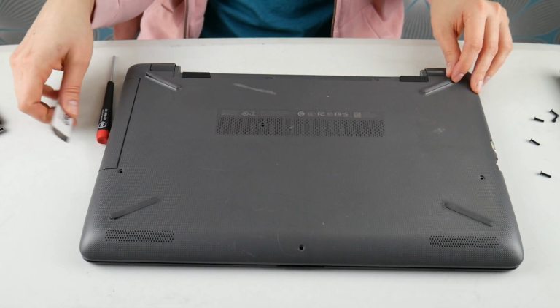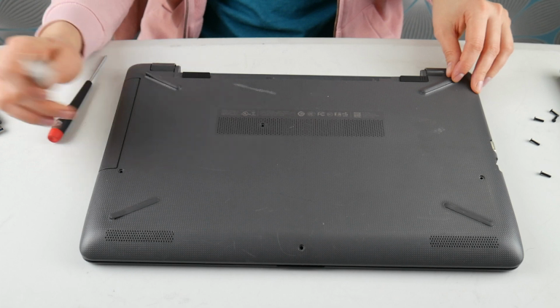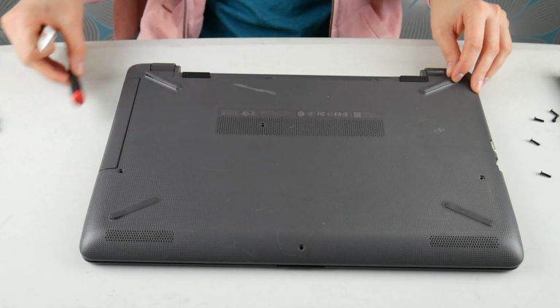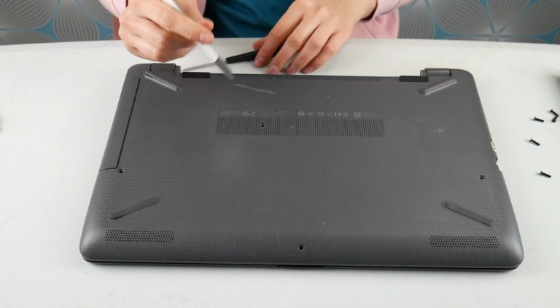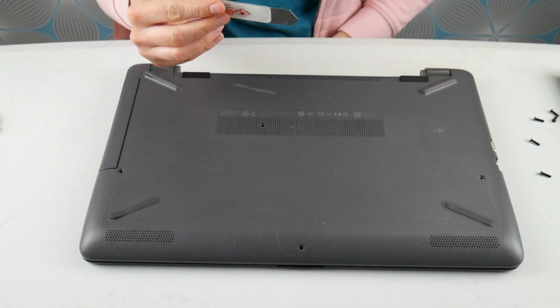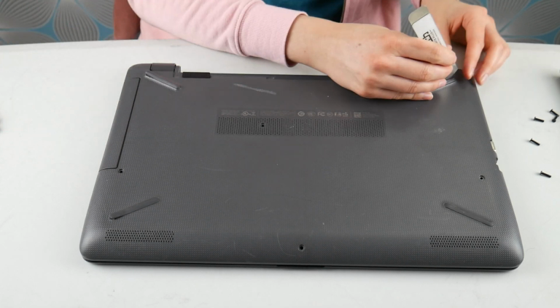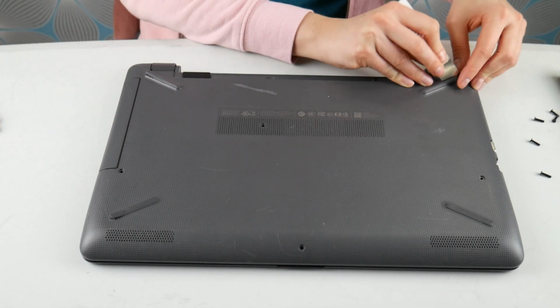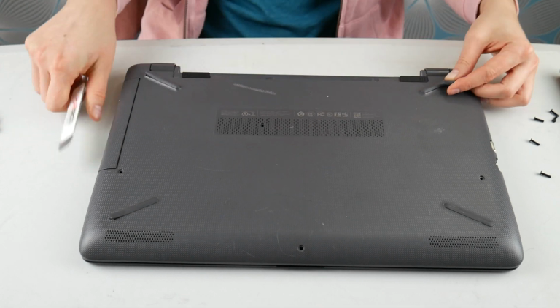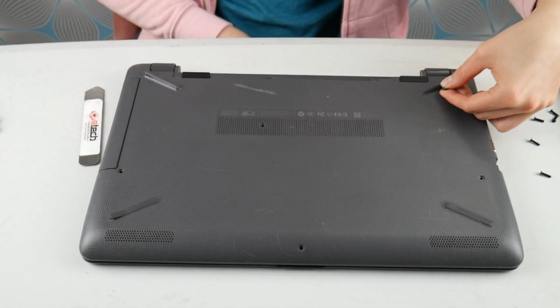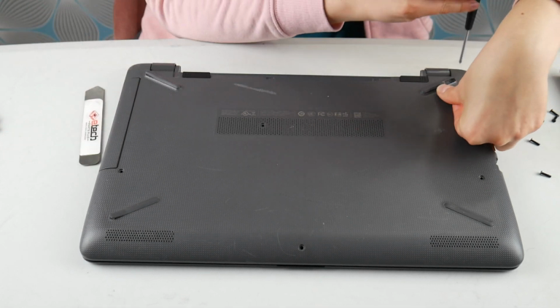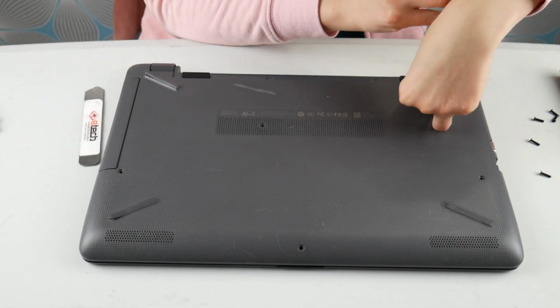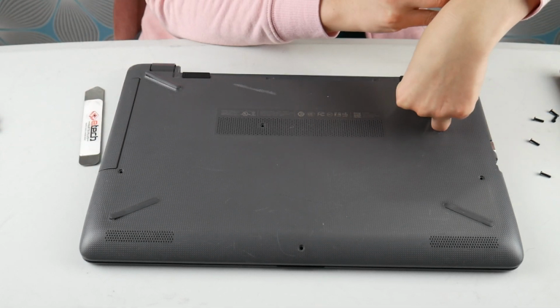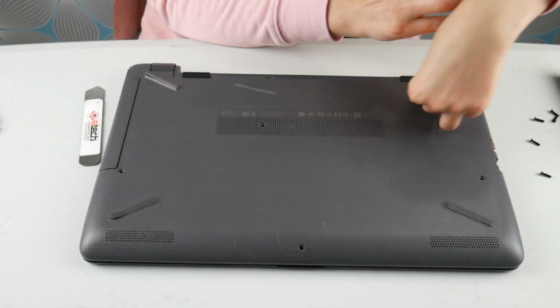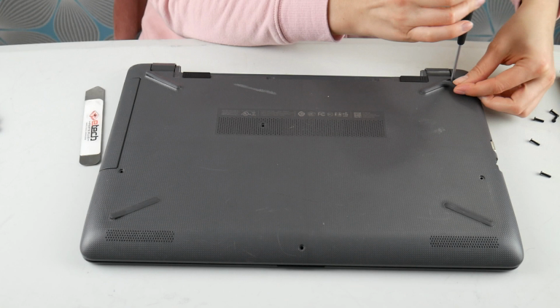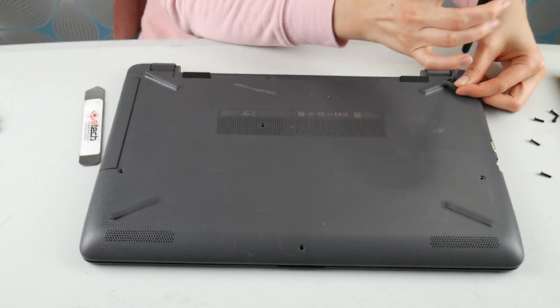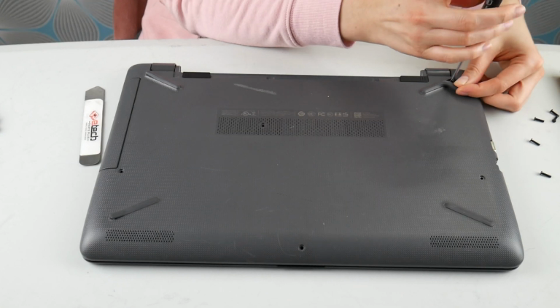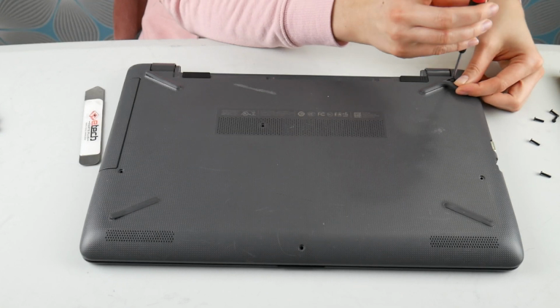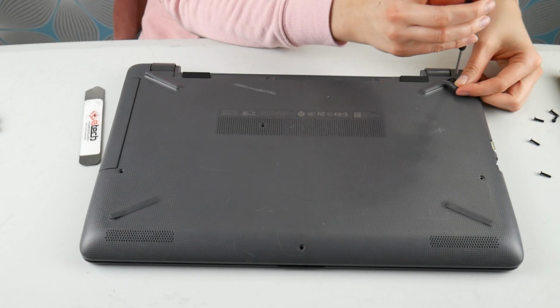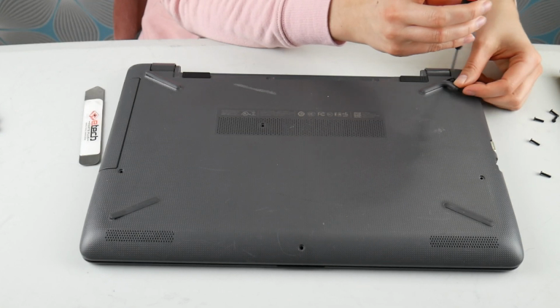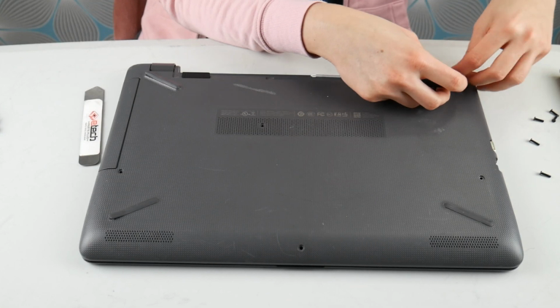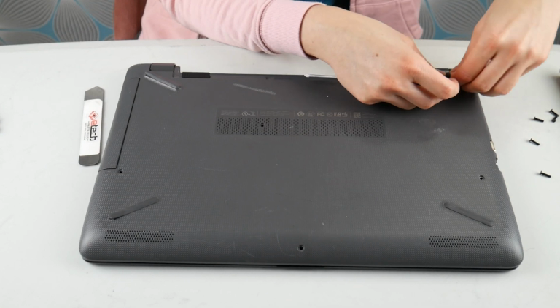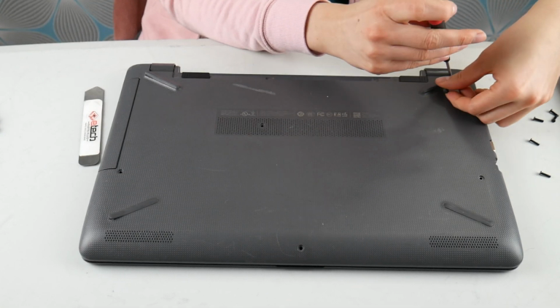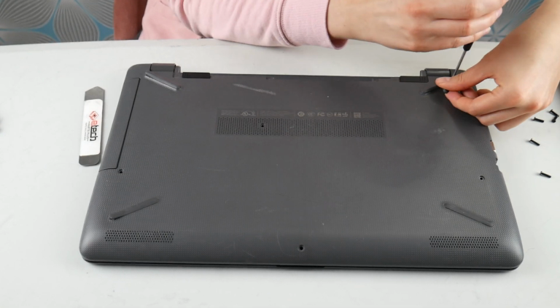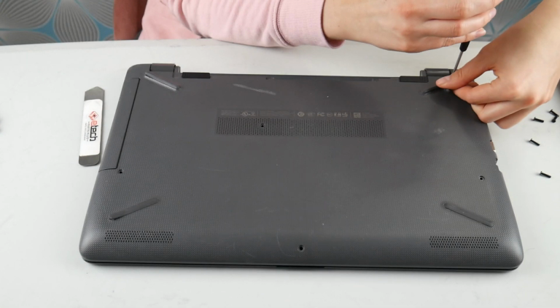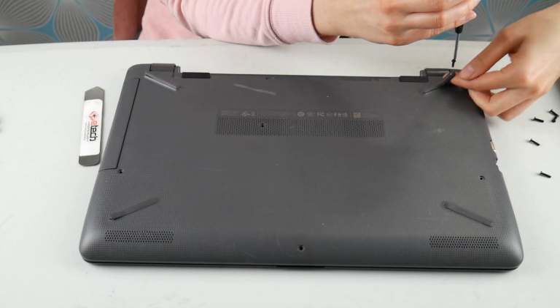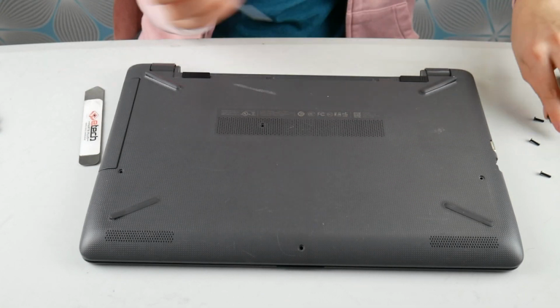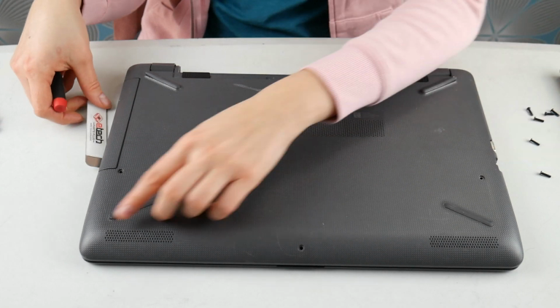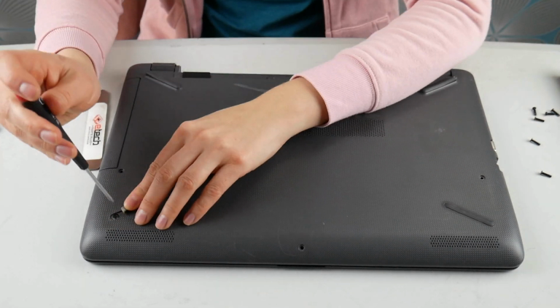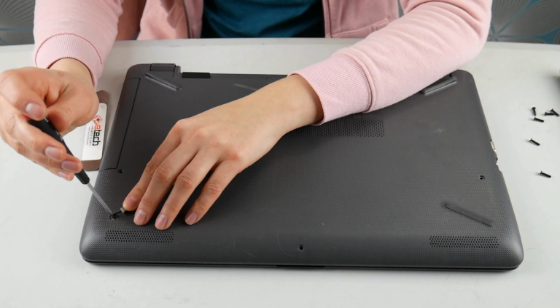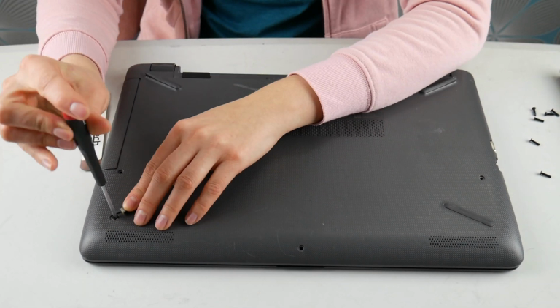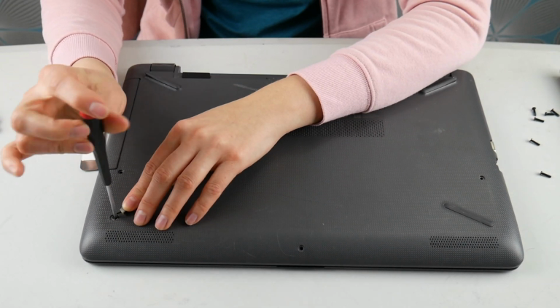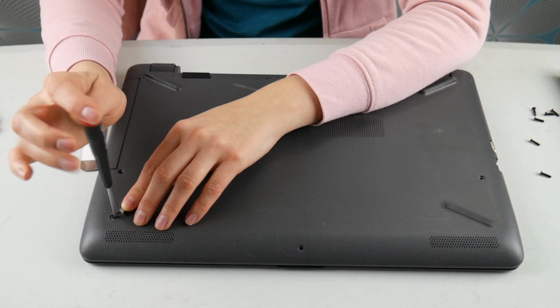Realistically, any computer is going to be different no matter the make or model when it comes to how to get inside. So go ahead and look up a disassembly video if you don't have that easy access panel or it's not blatantly obvious how to get inside your computer.